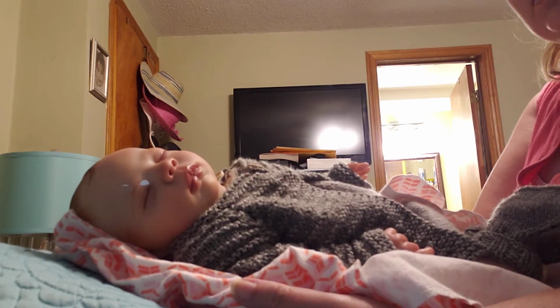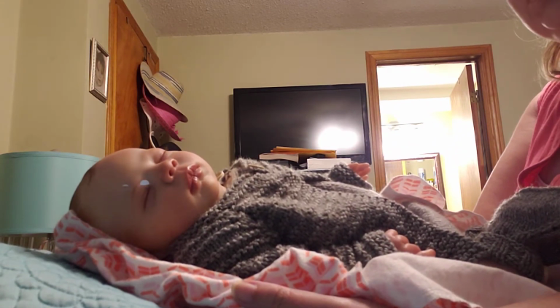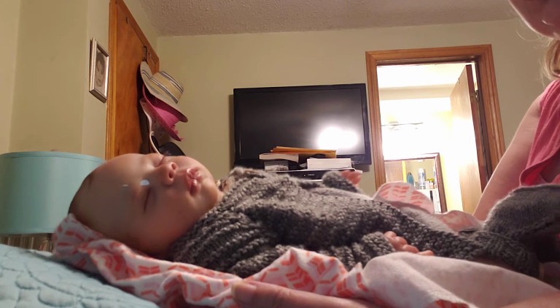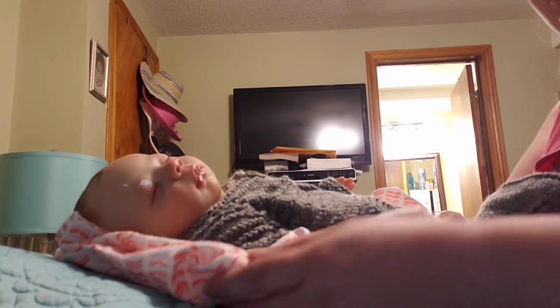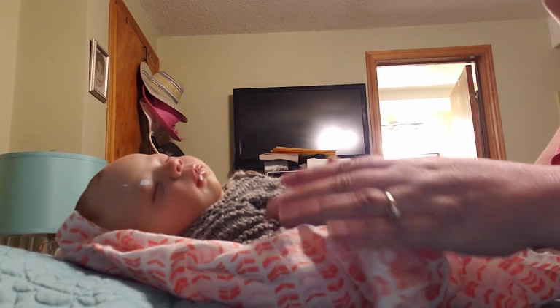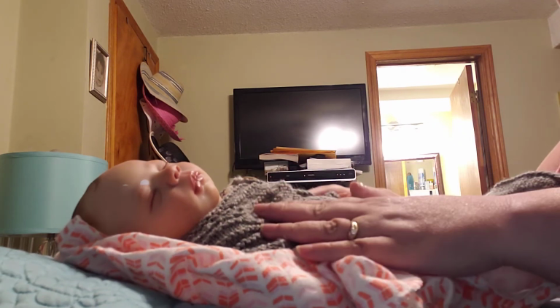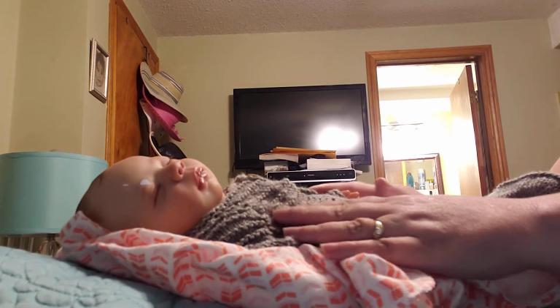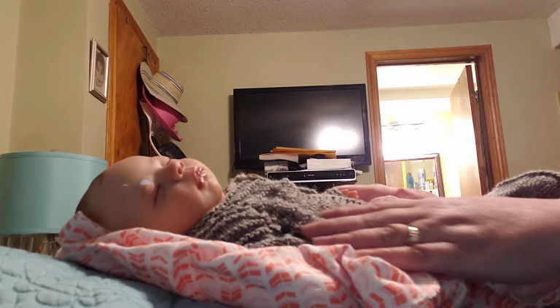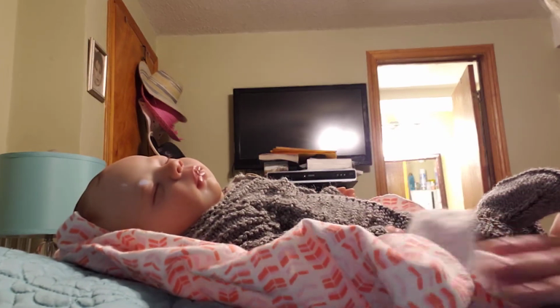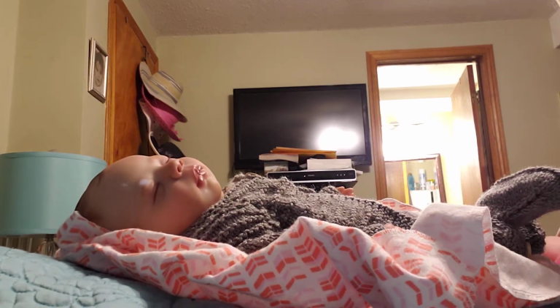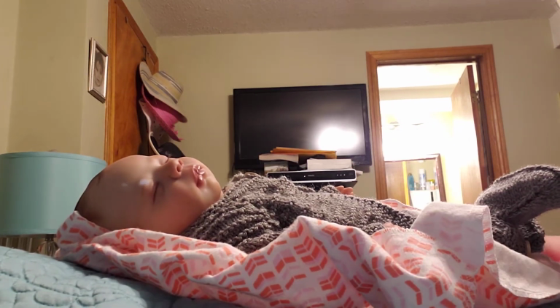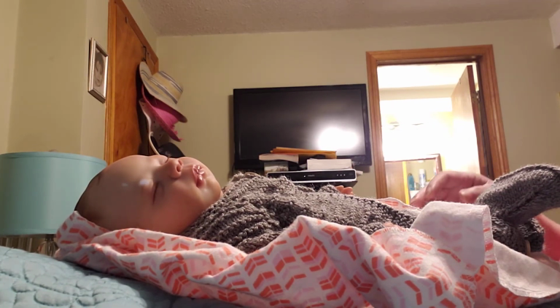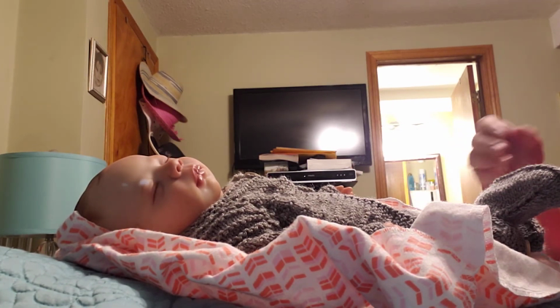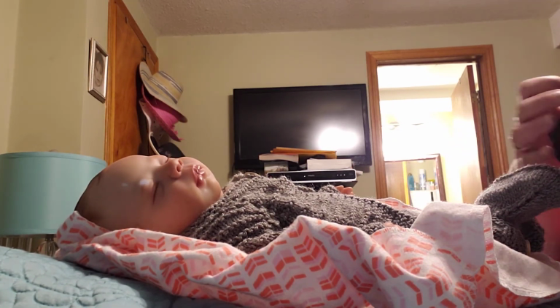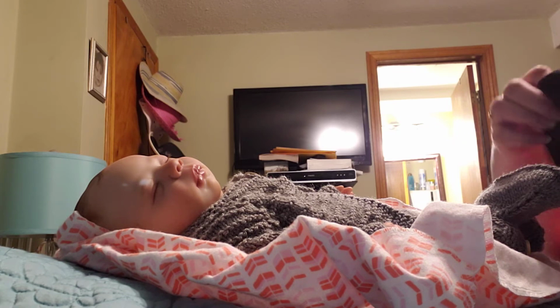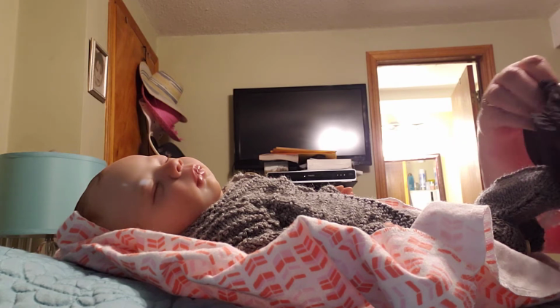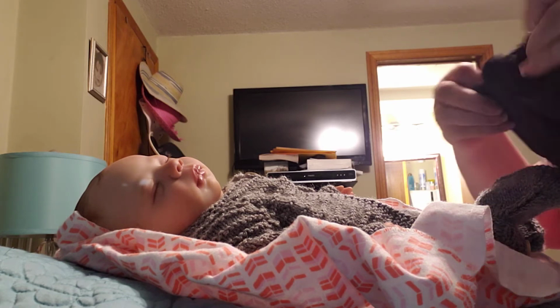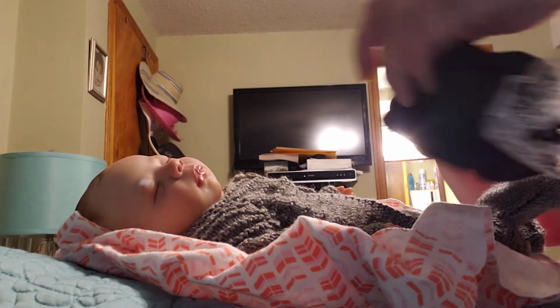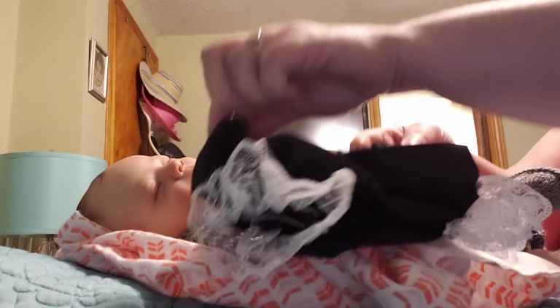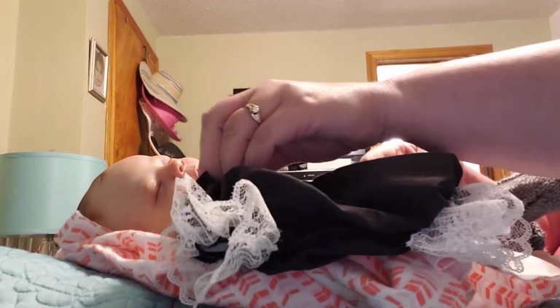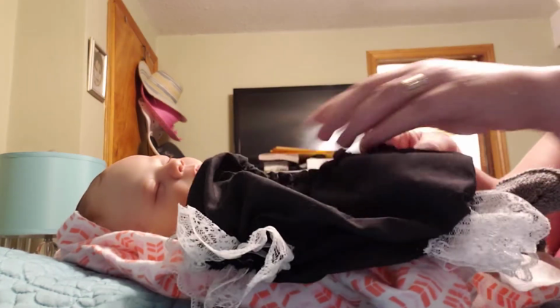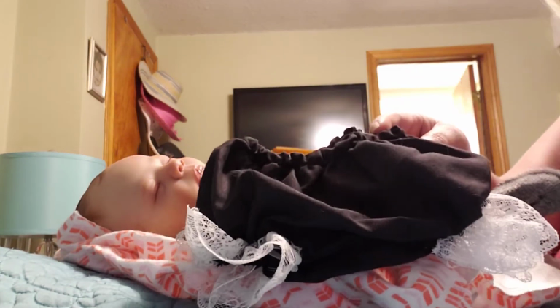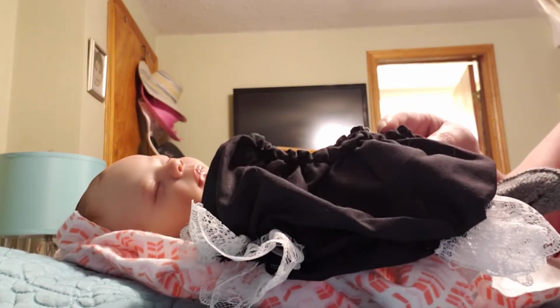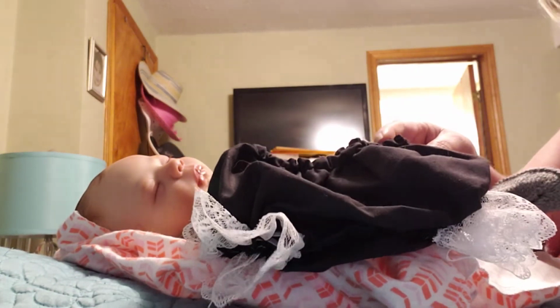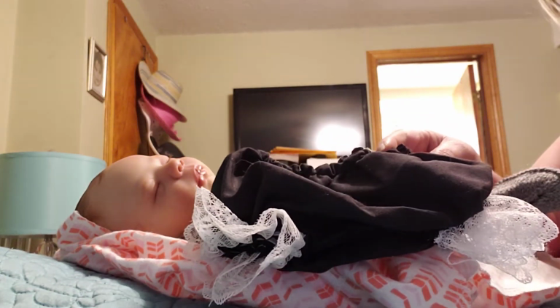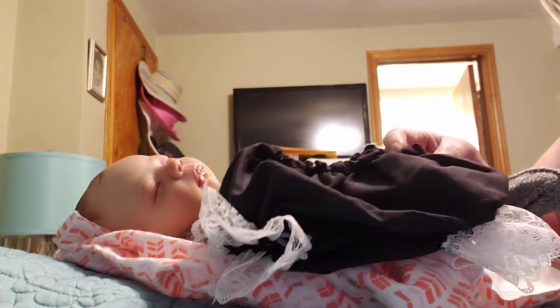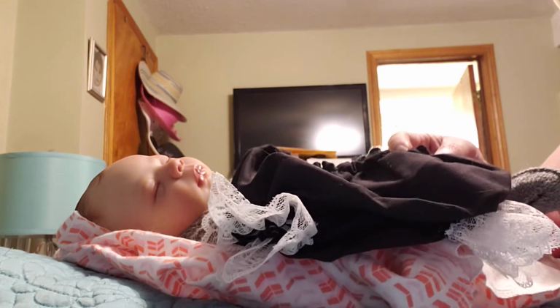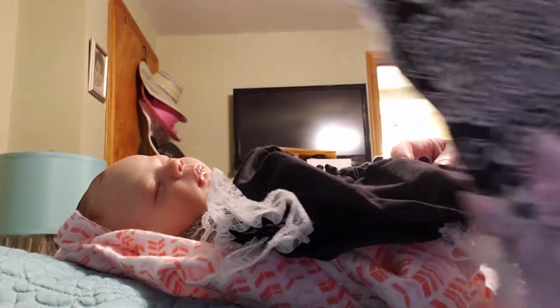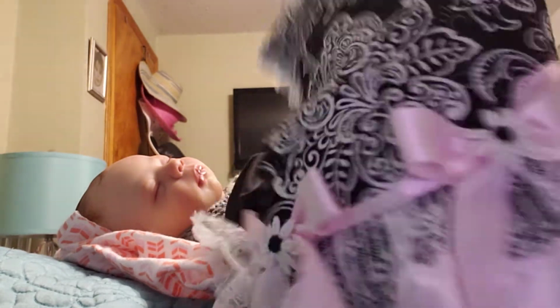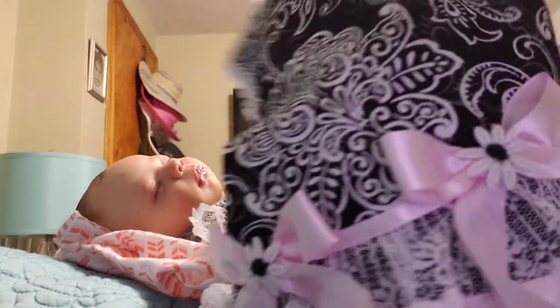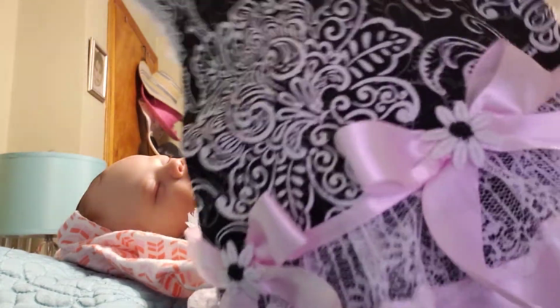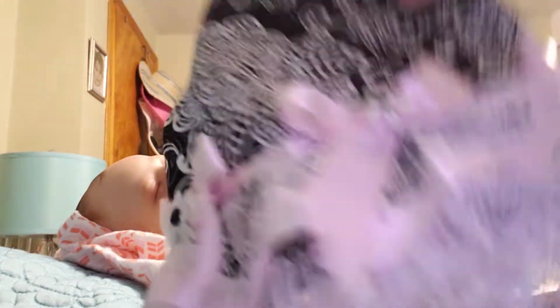I'm going to be changing her out from this beautiful knitted outfit that she had on into these ones I got from George the other day, which is this pants here and diaper cover, this beautiful dress.